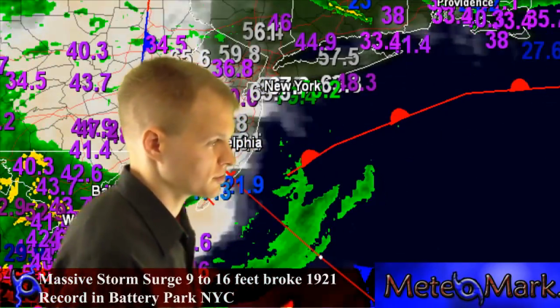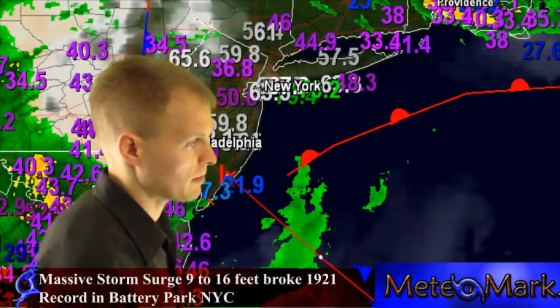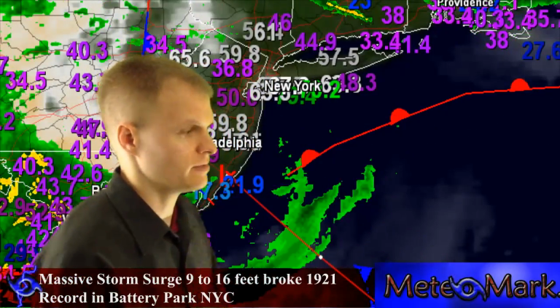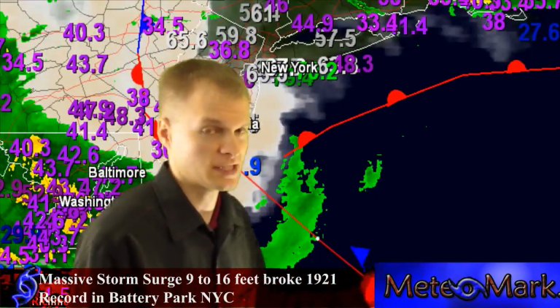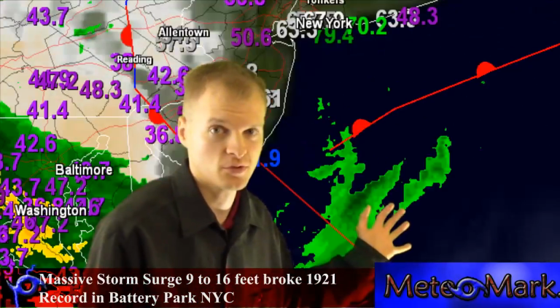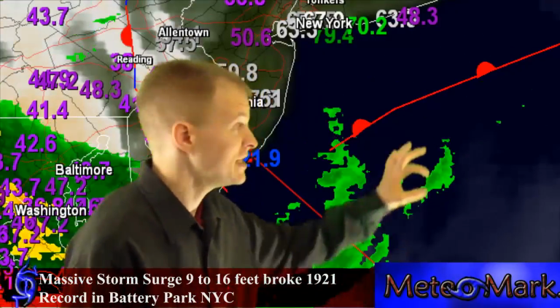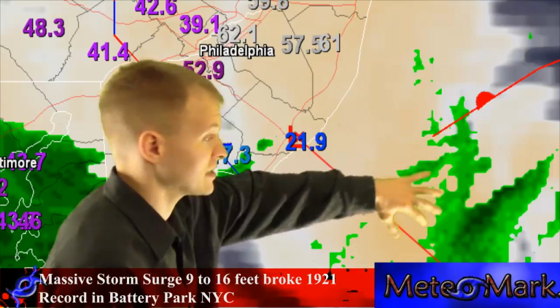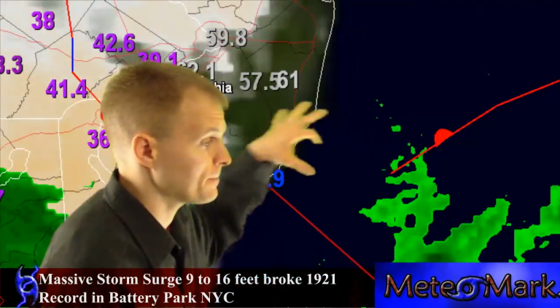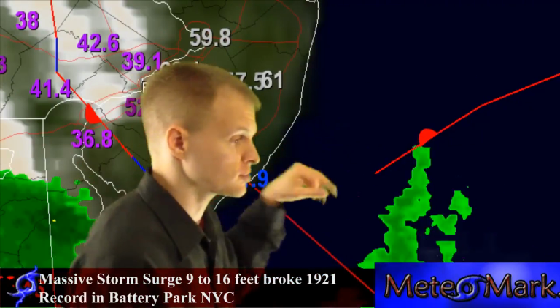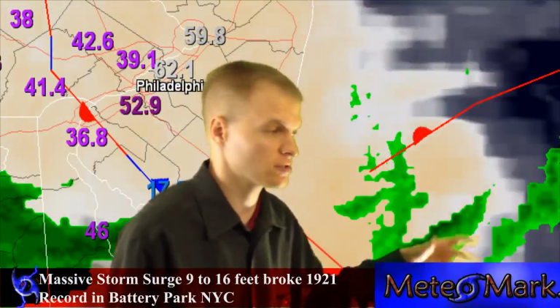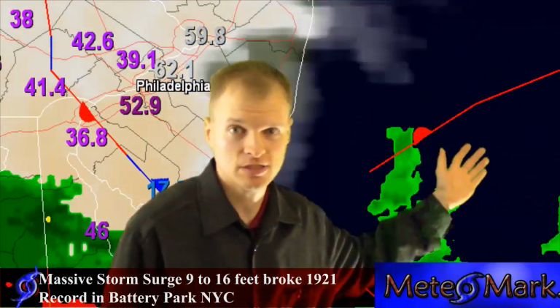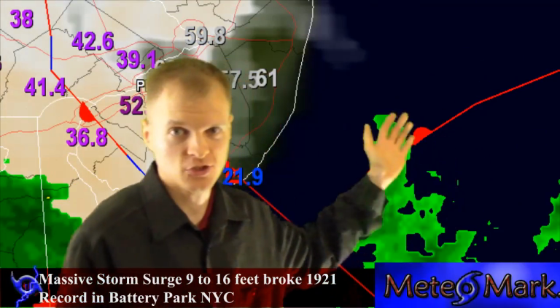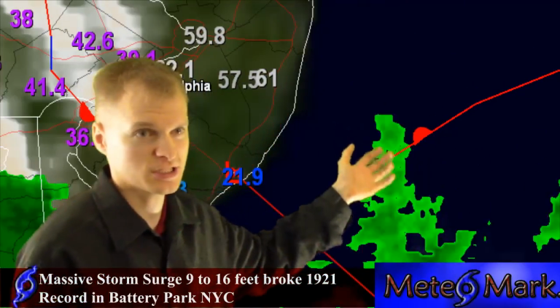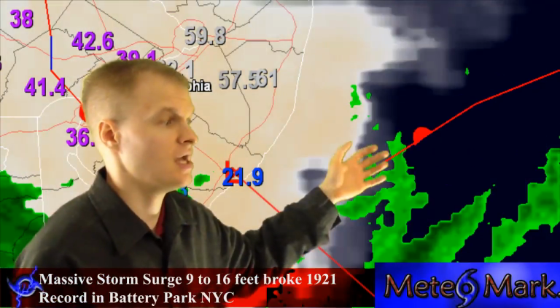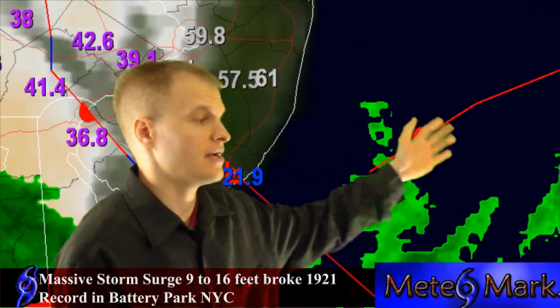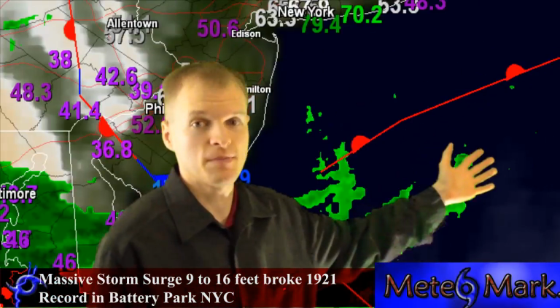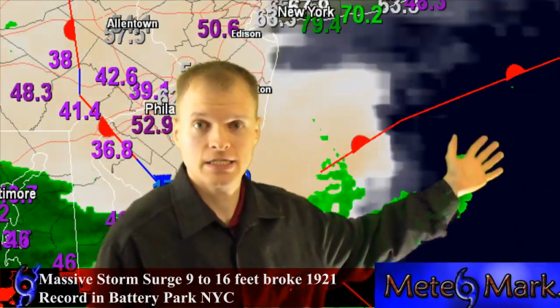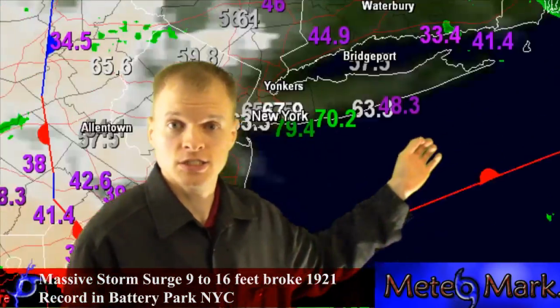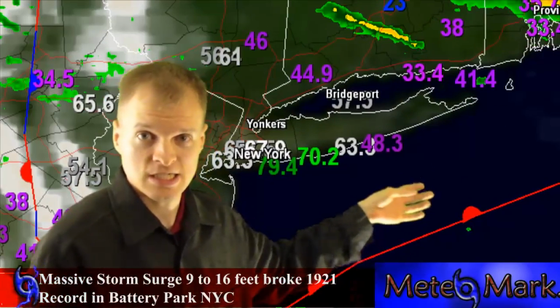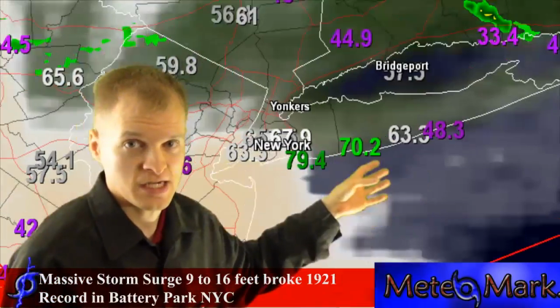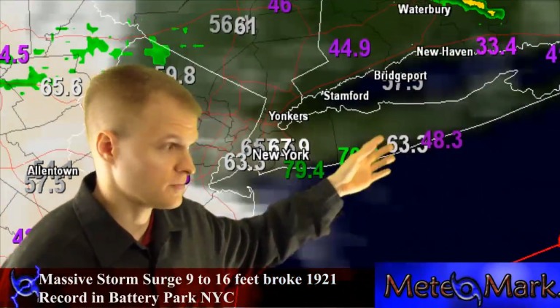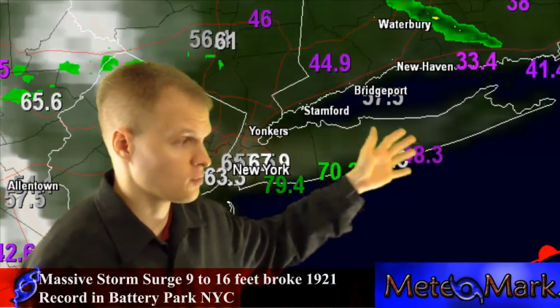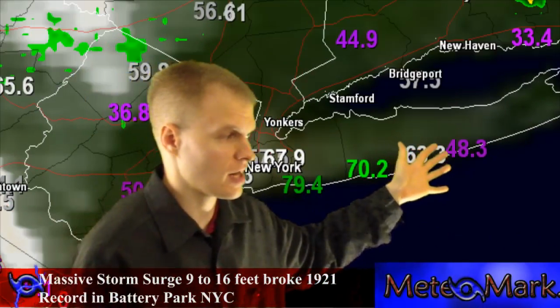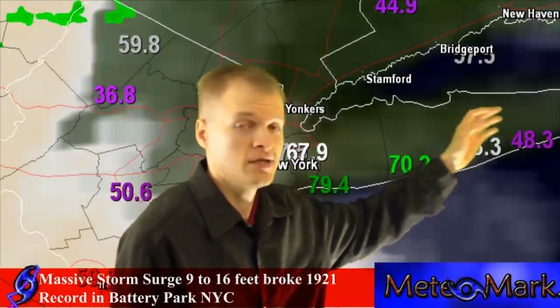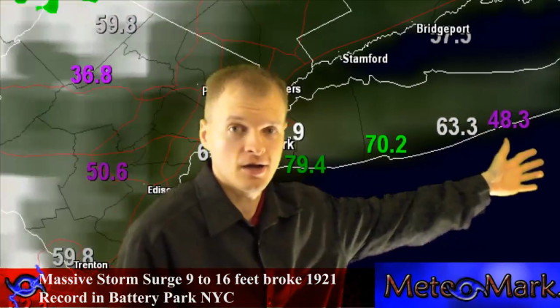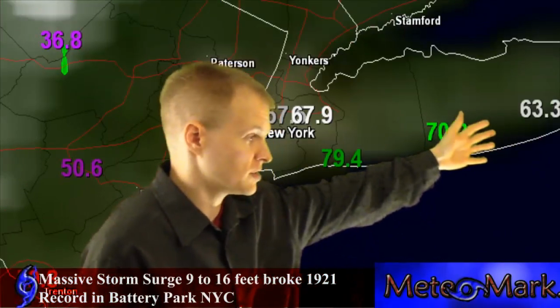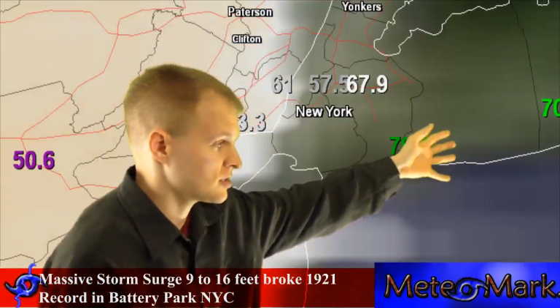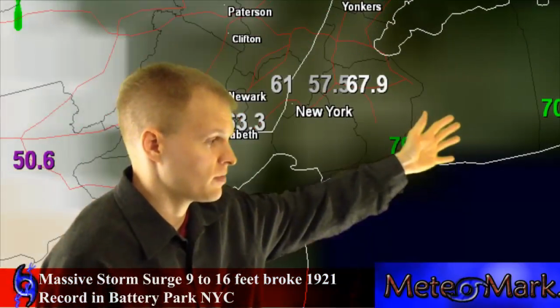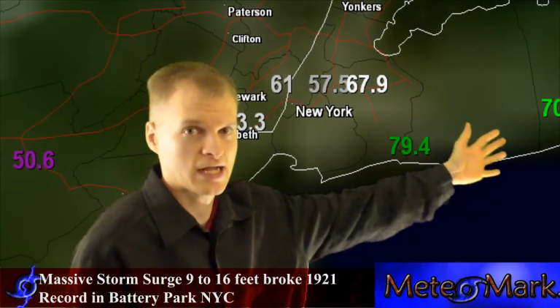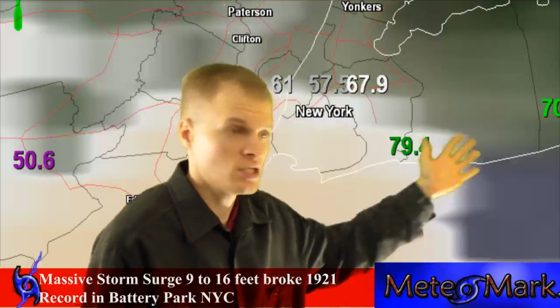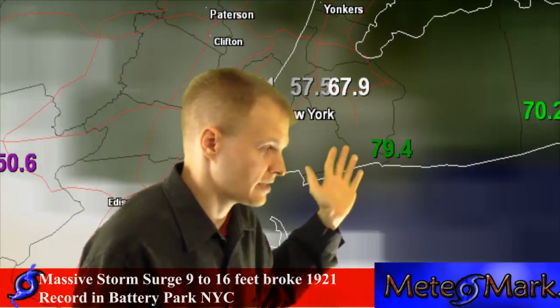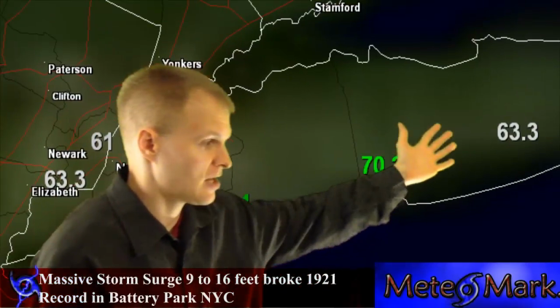The pressure has come up a little bit, but don't let that fool you. This thing has a major storm surge that is coming into New York City, anywhere from 9 to 16 feet, depending on where you're at, over to the eastern tip of Long Island, Long Island Sound.